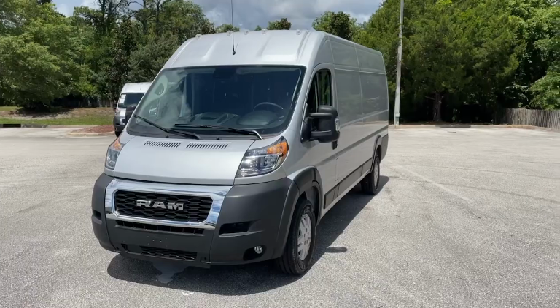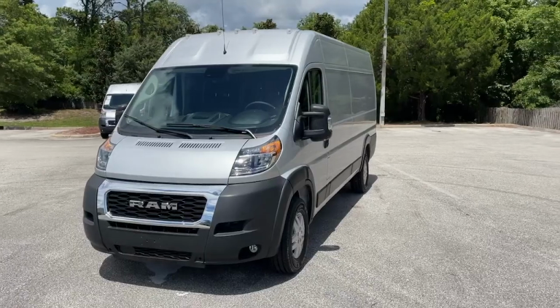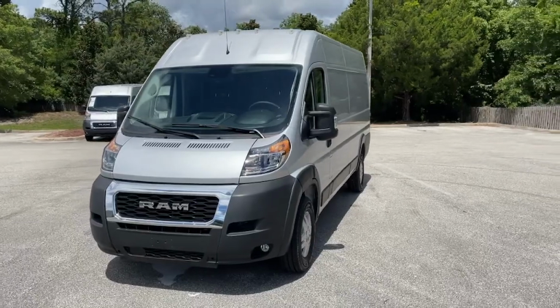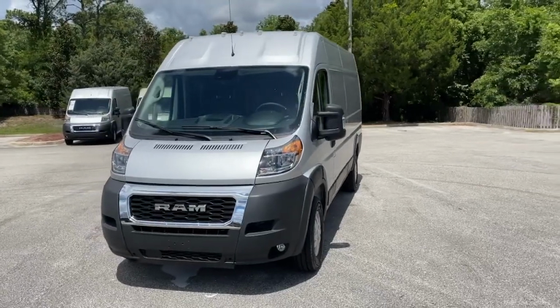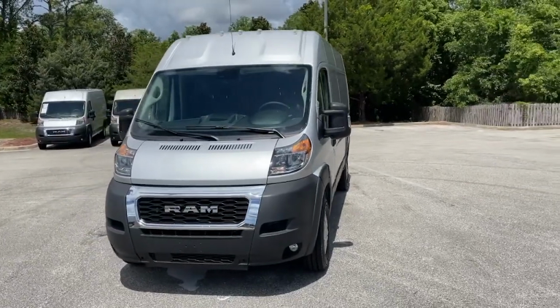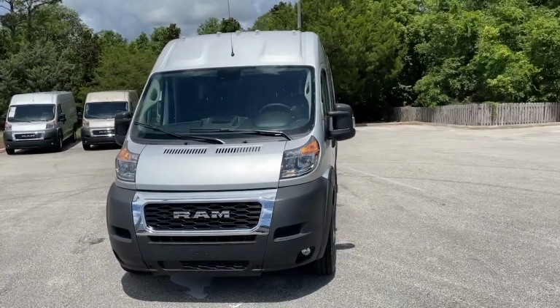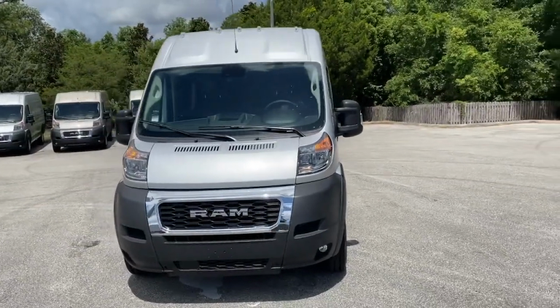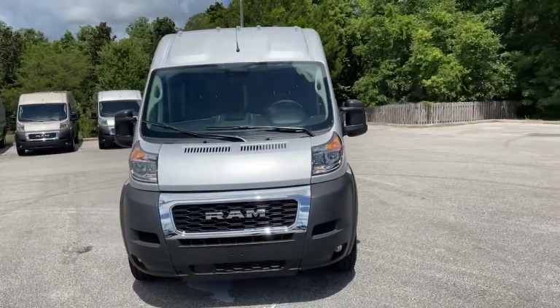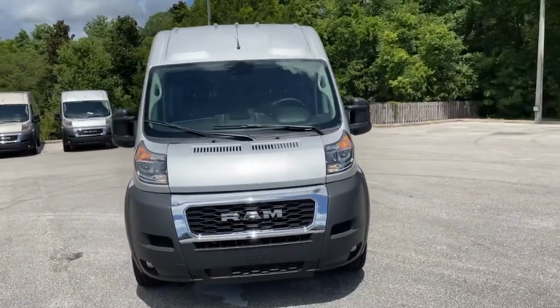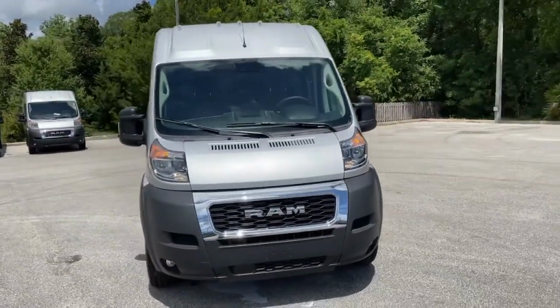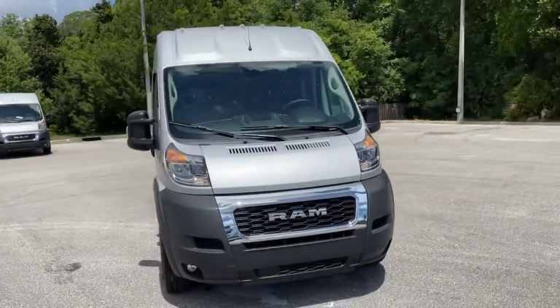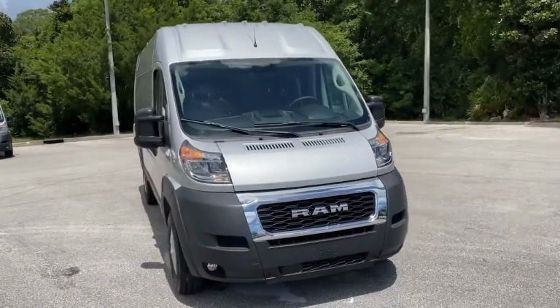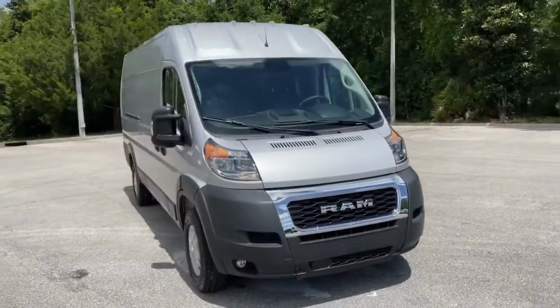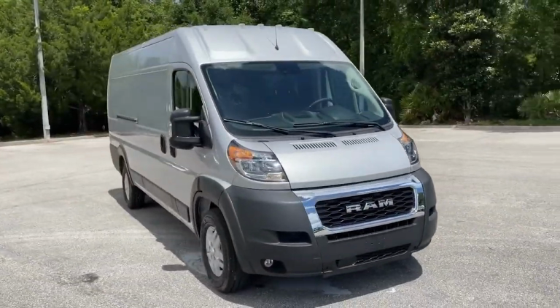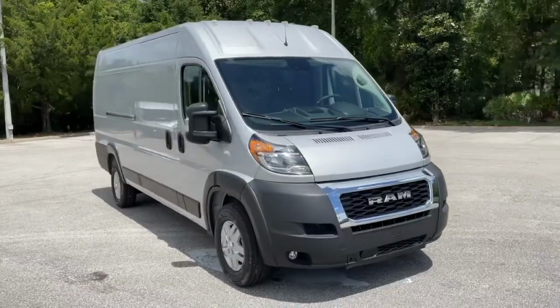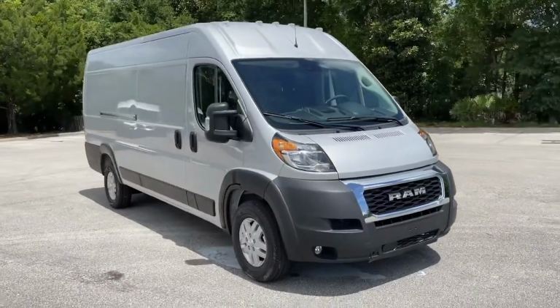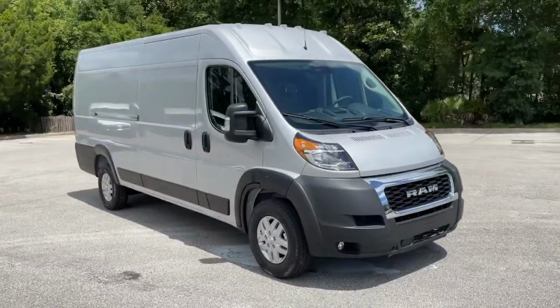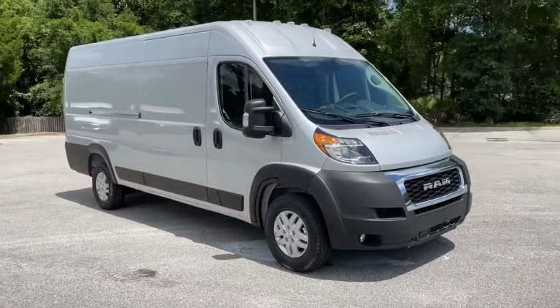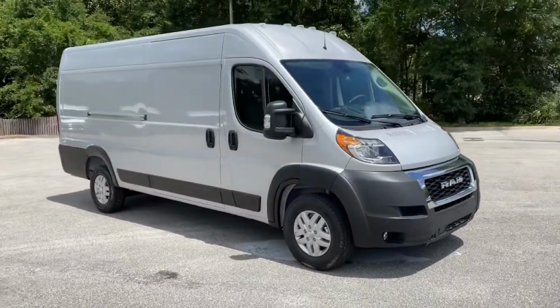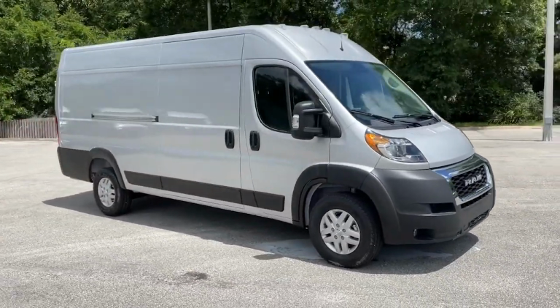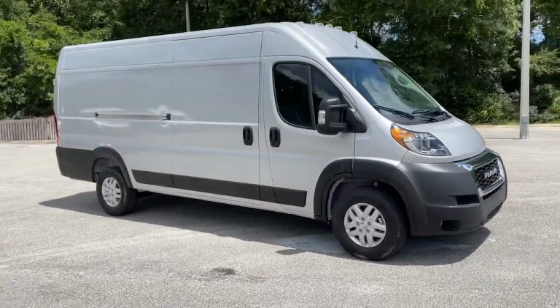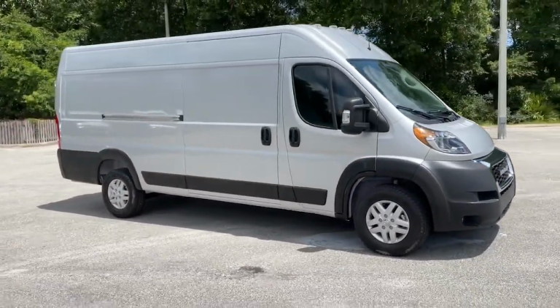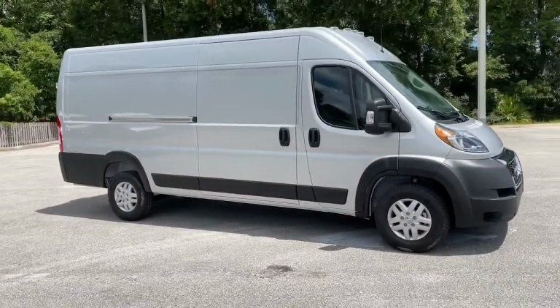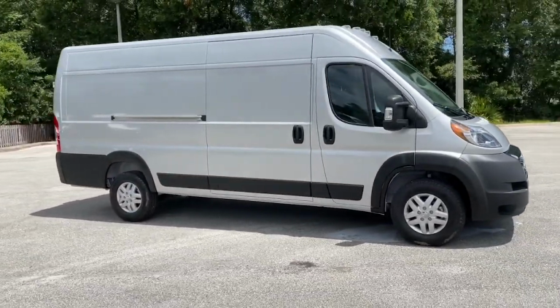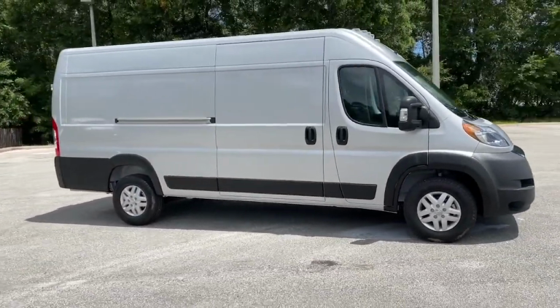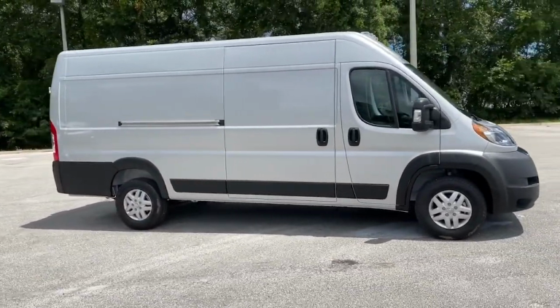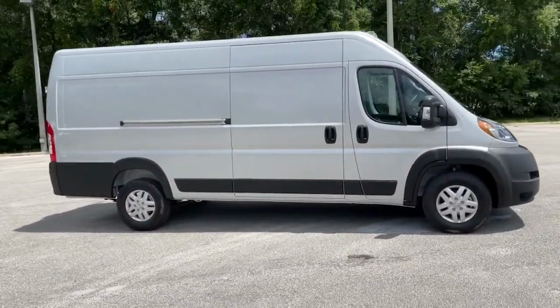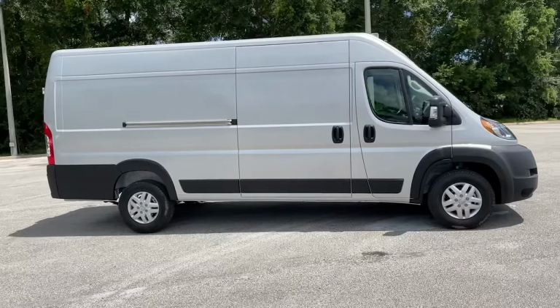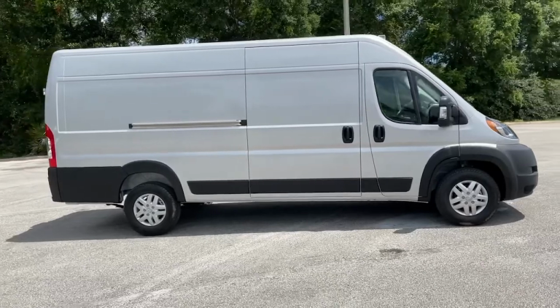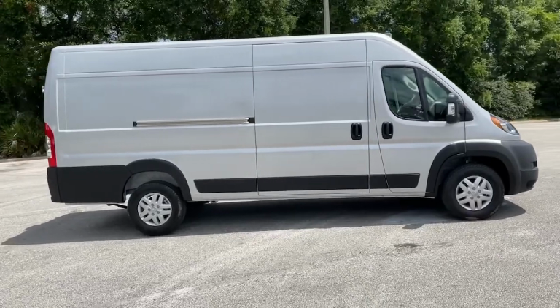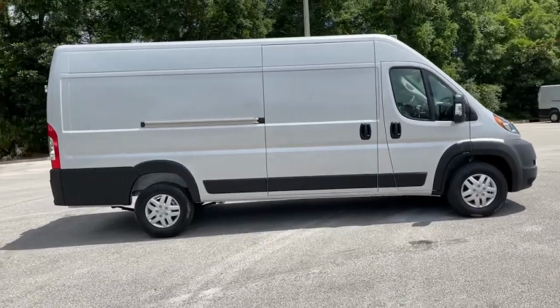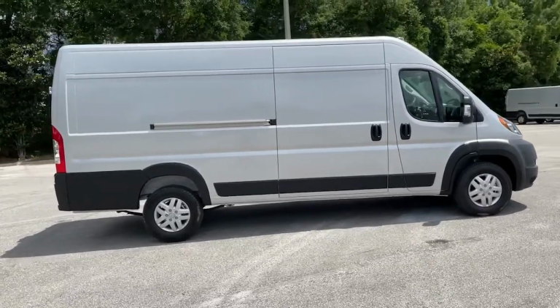Get into a car with value. 2021 Ram Promaster 3500. This vehicle still has fewer than 5,000 miles on the clock, so it won't last long.